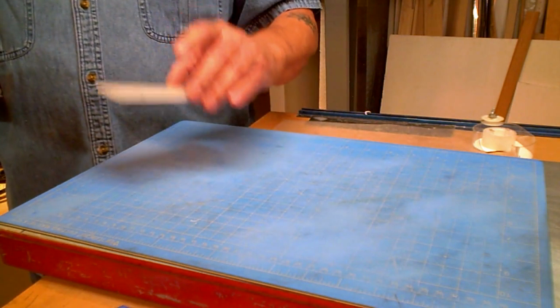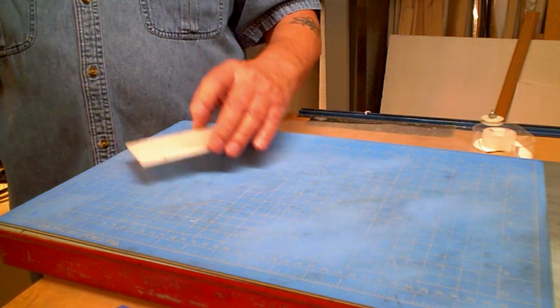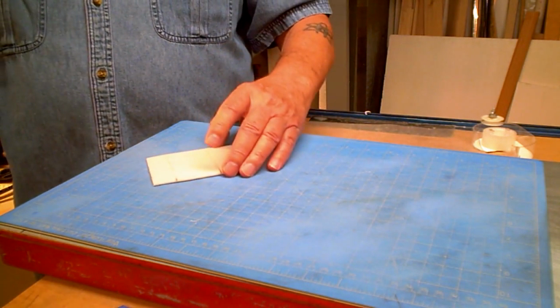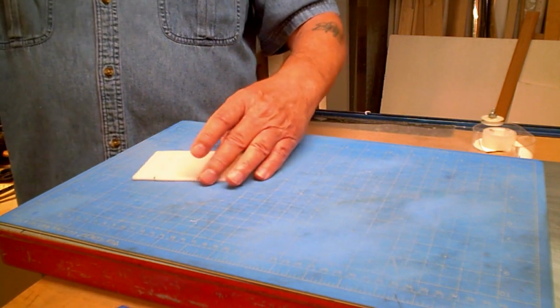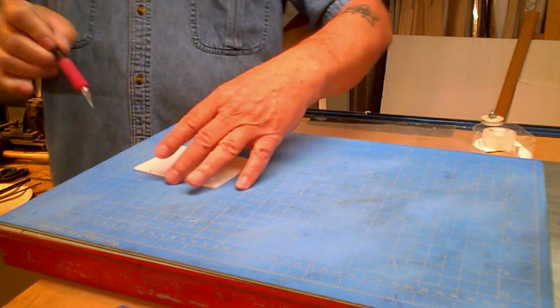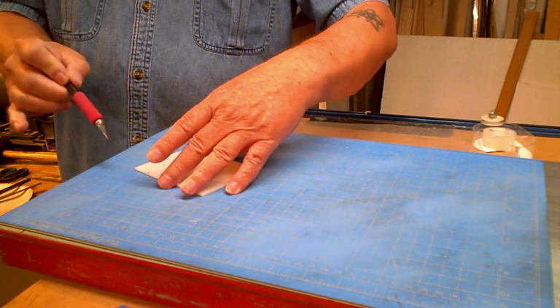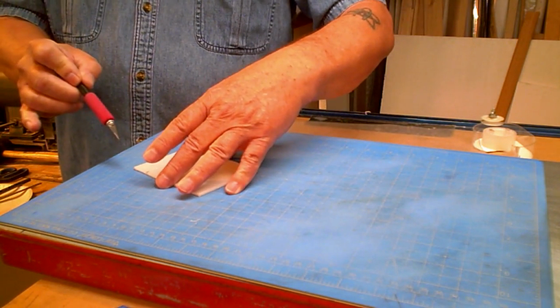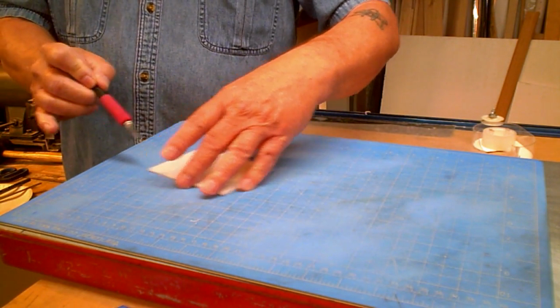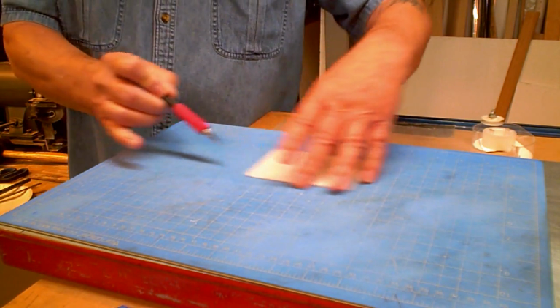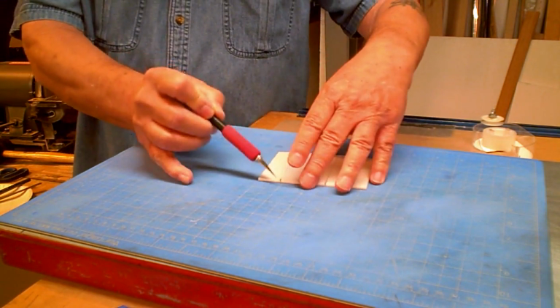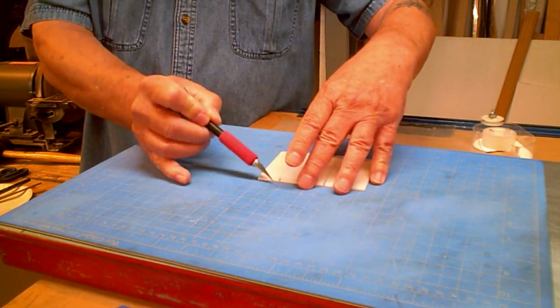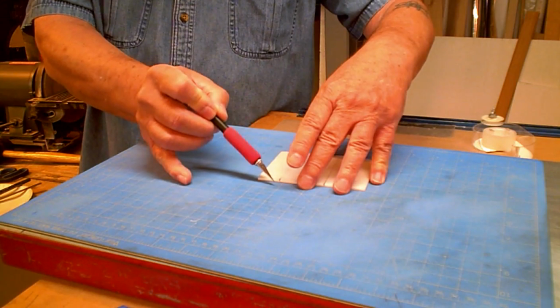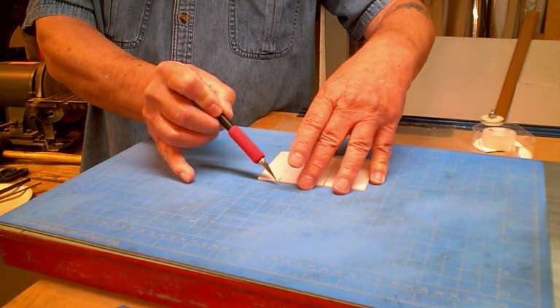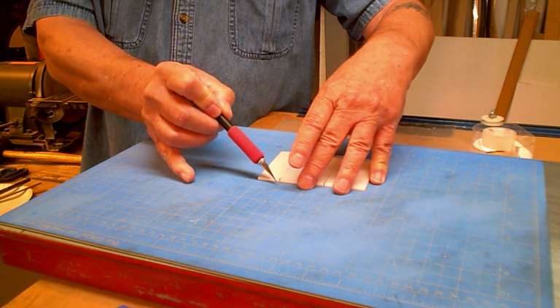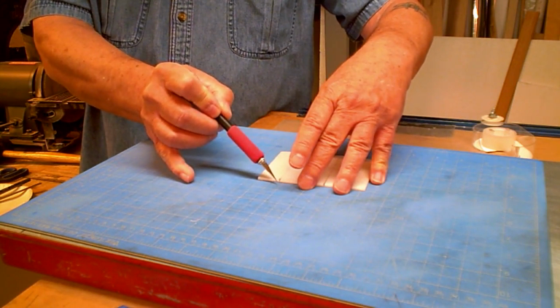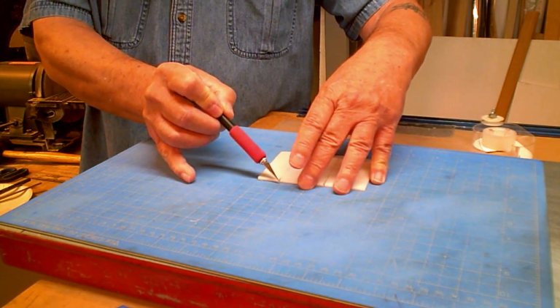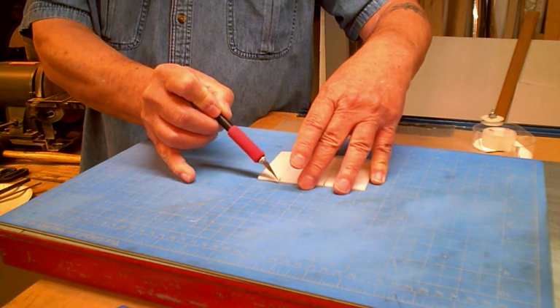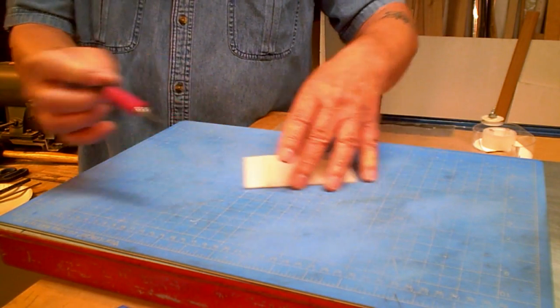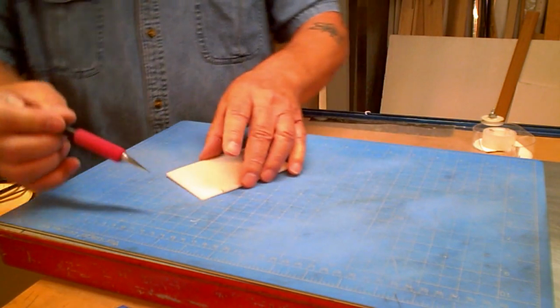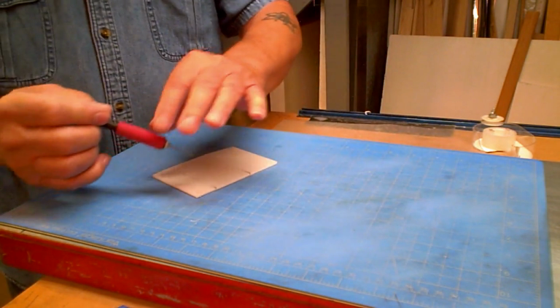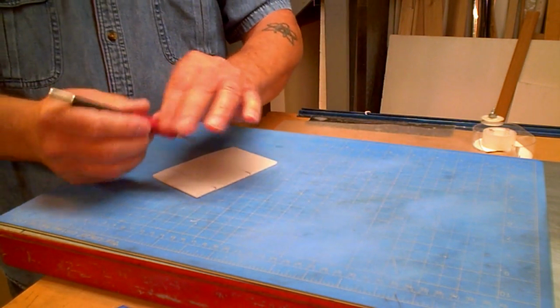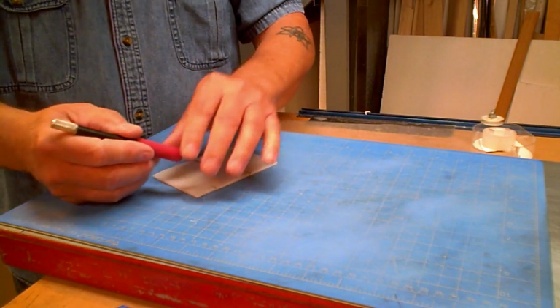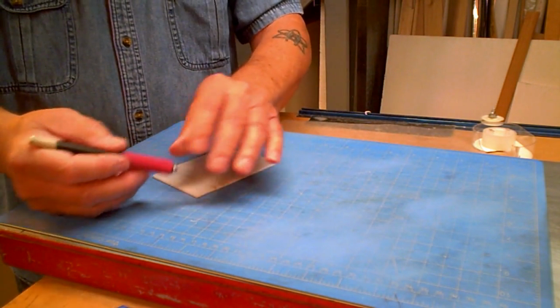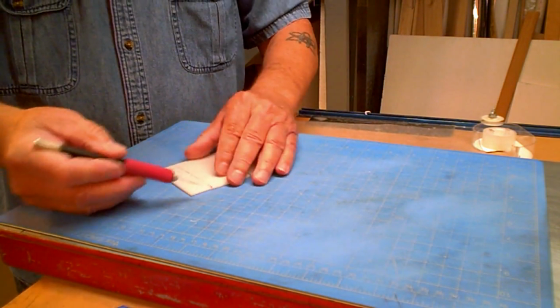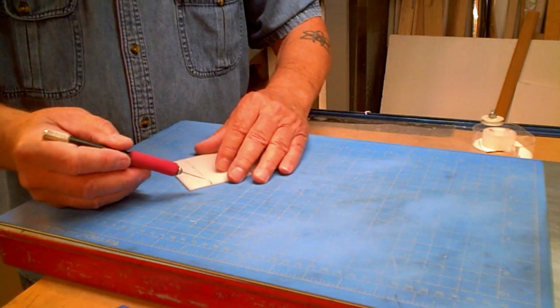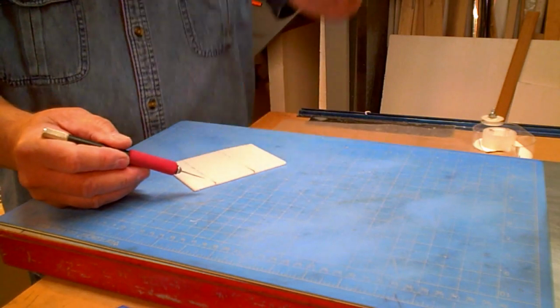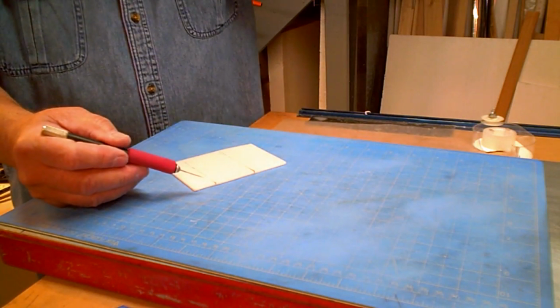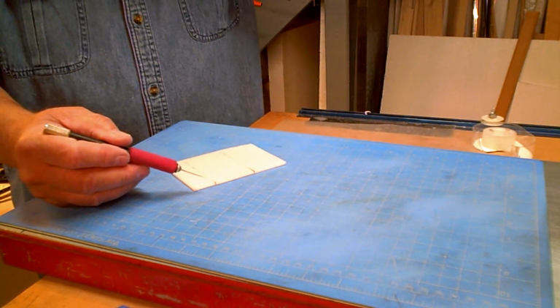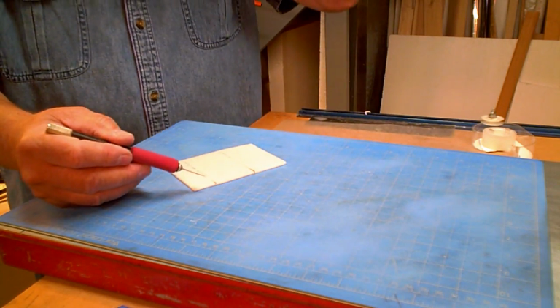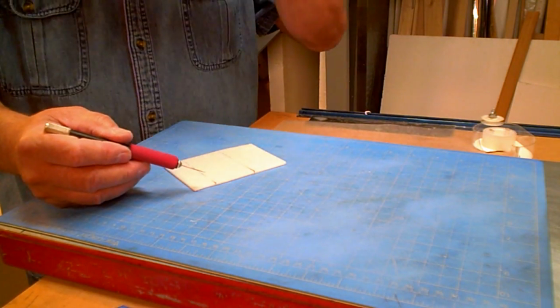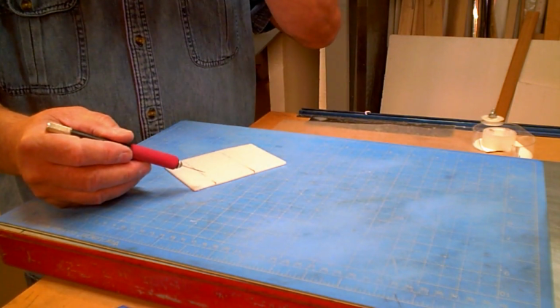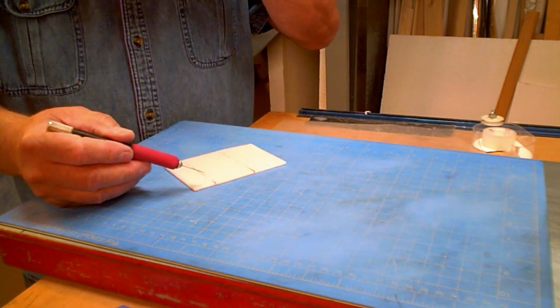I'm going to take the blade and hold it at an angle, like this, and cut out the groove — cut out a B groove. This is where I use my magnifier so I can see what I'm actually doing.